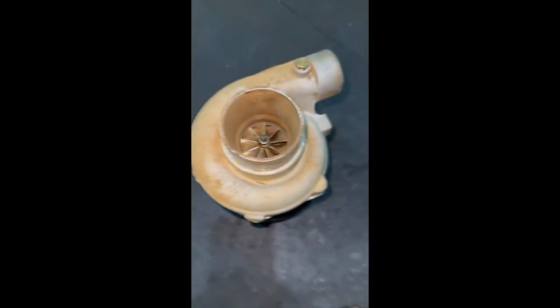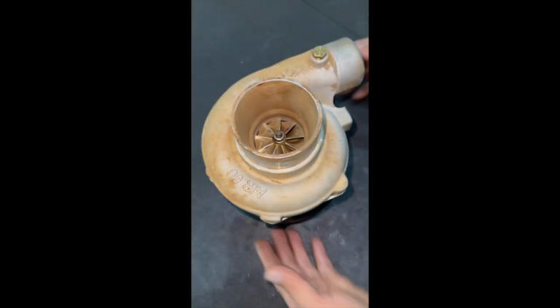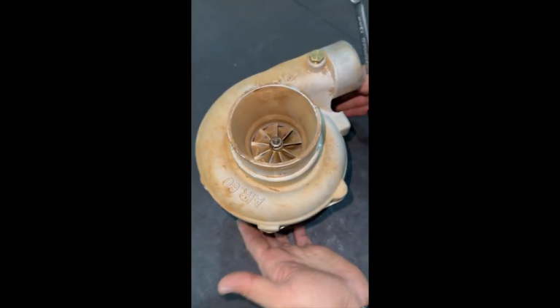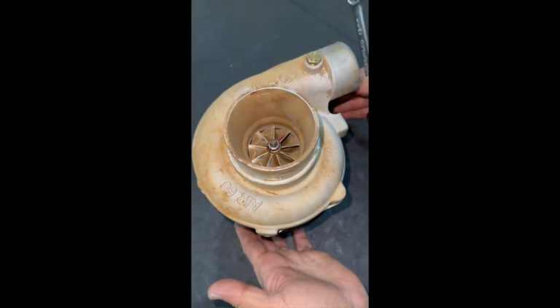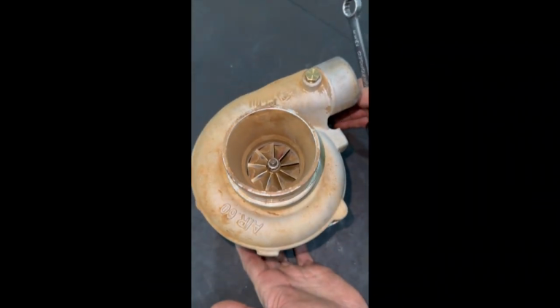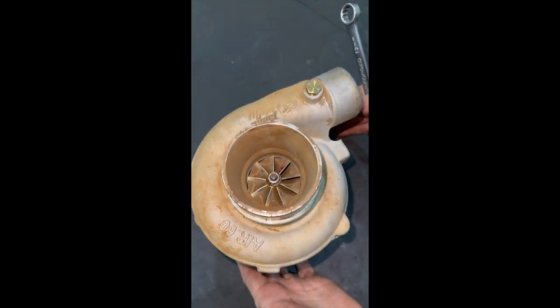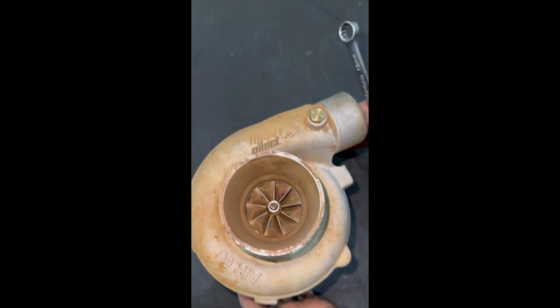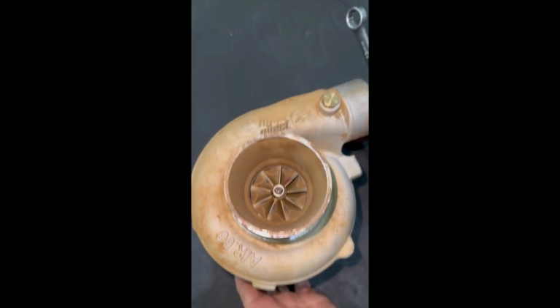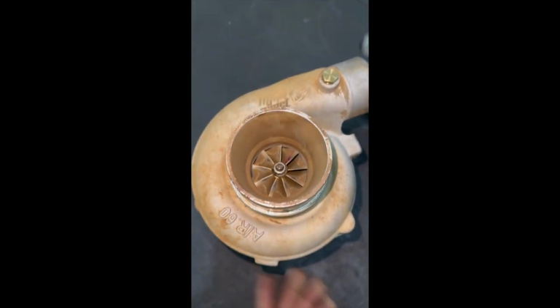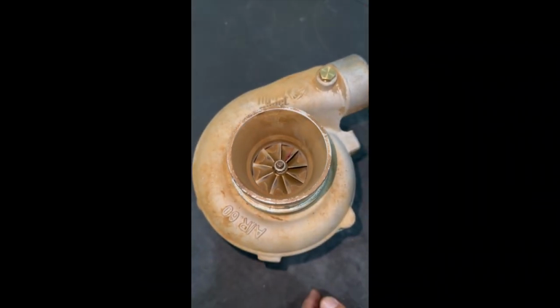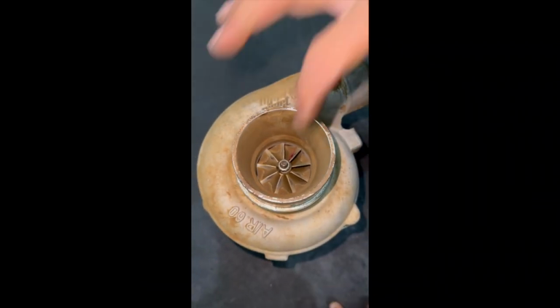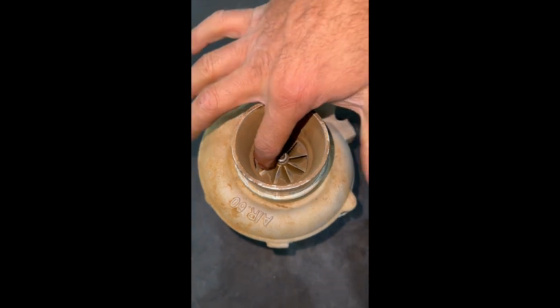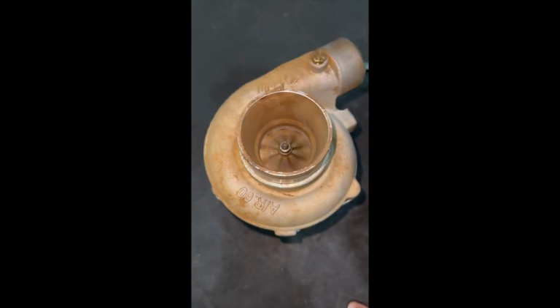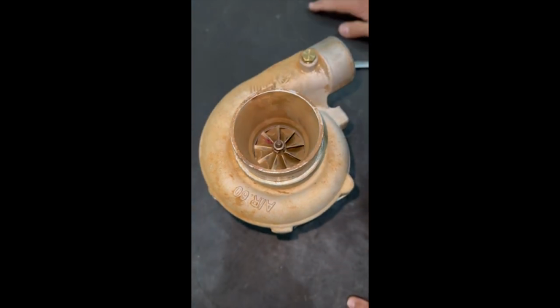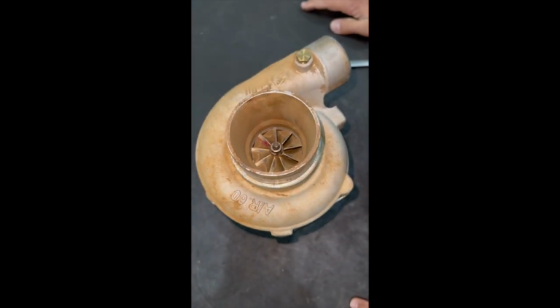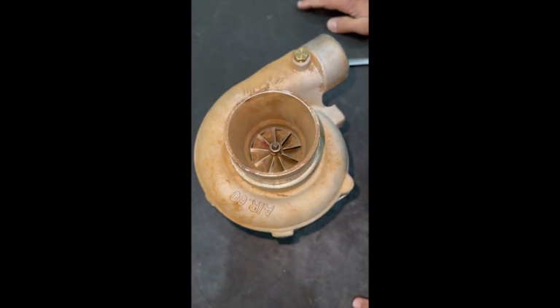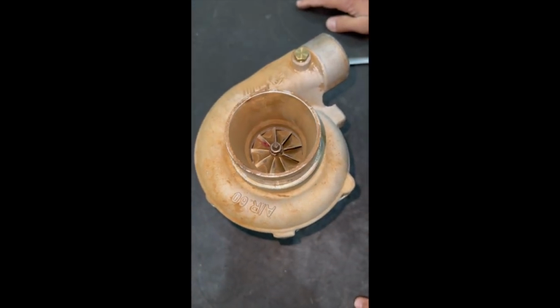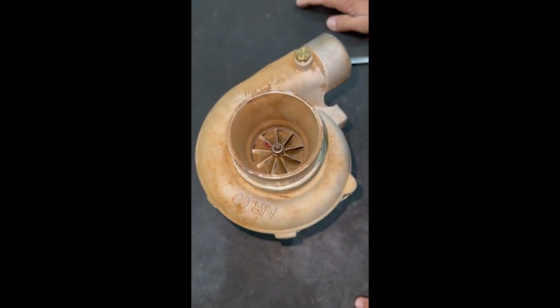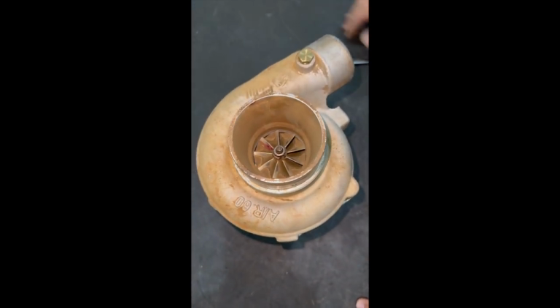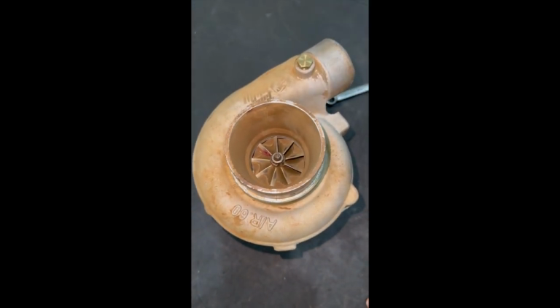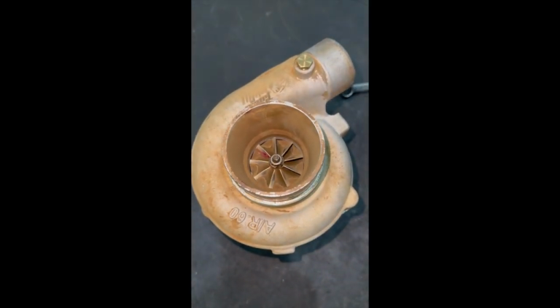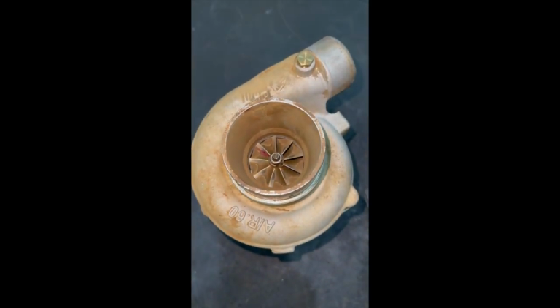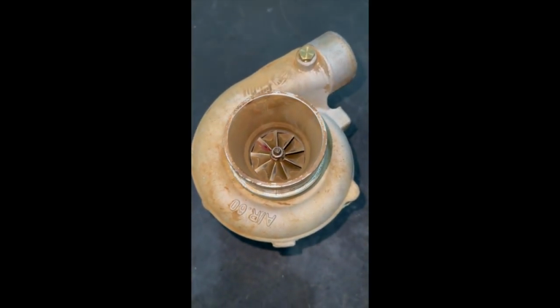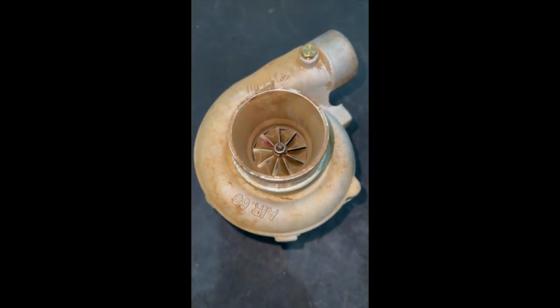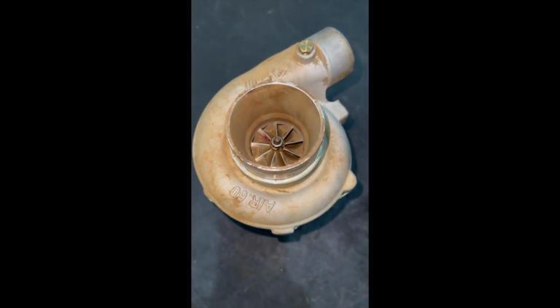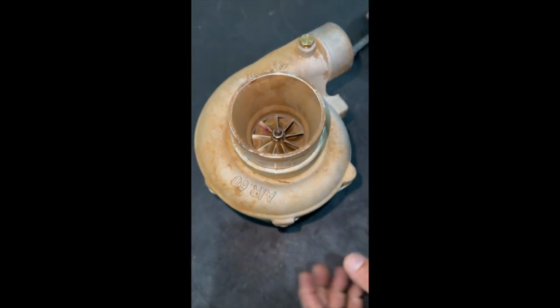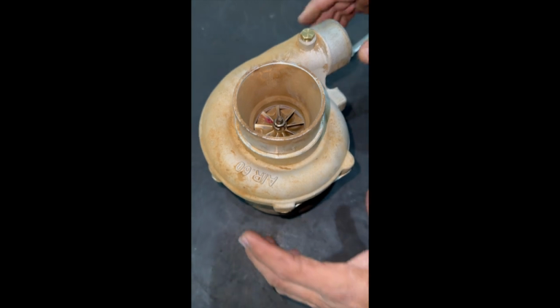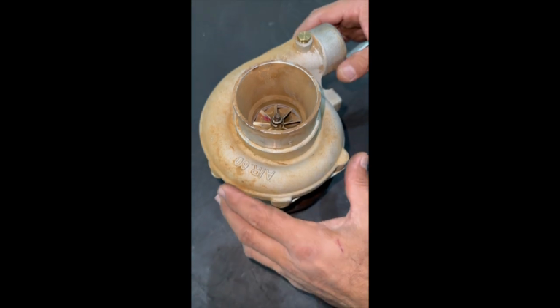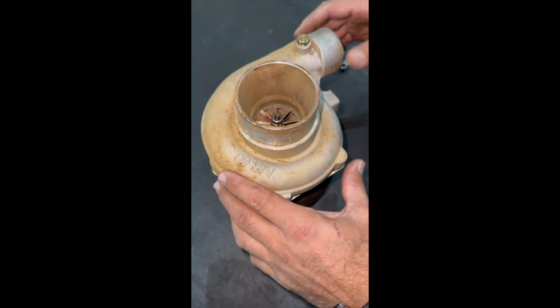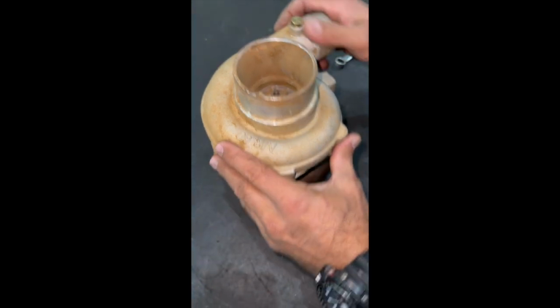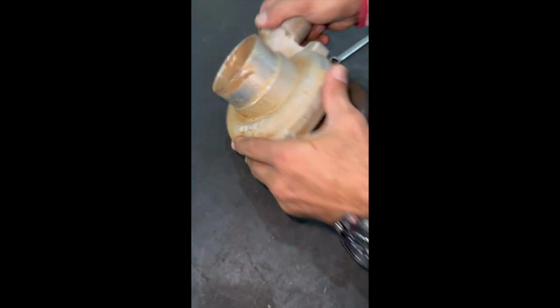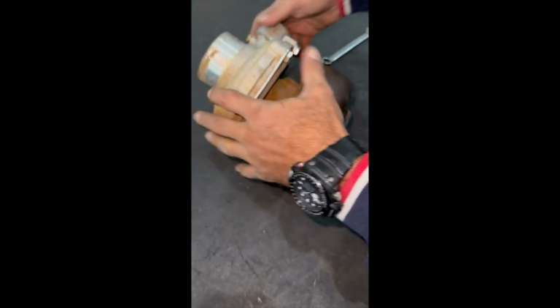Hey guys, so we're here with this turbo that we did a short little reel on the other day, and we're going to disassemble this turbo so we can show you what it looks like inside.